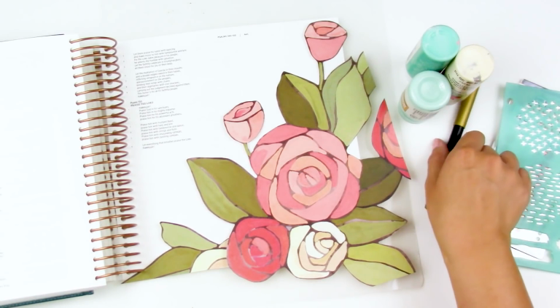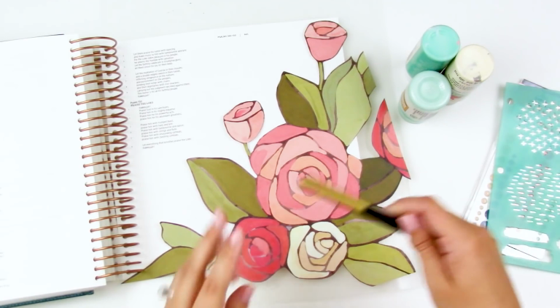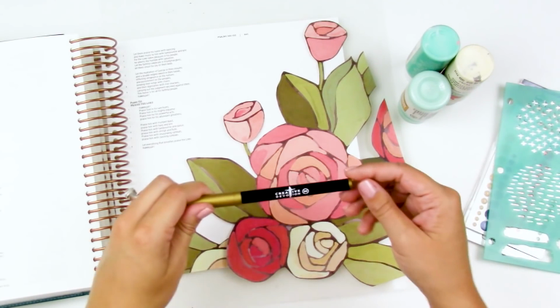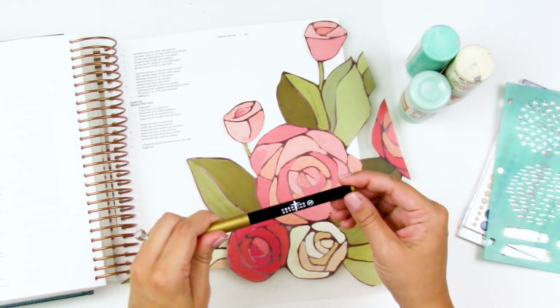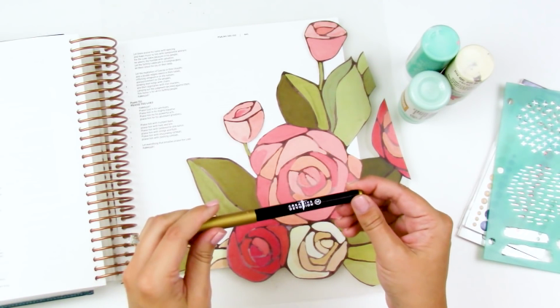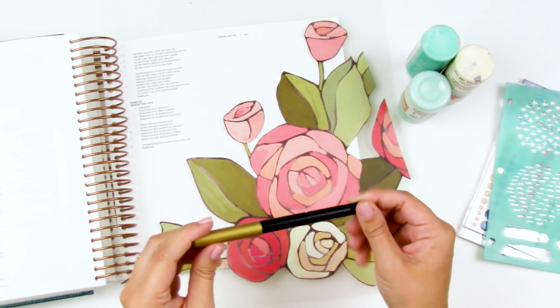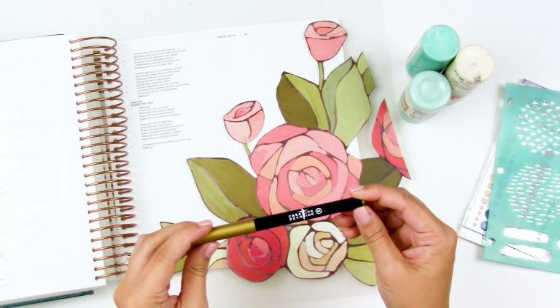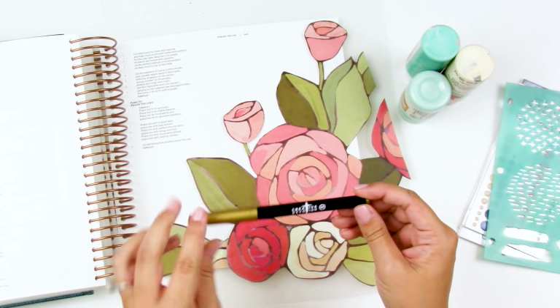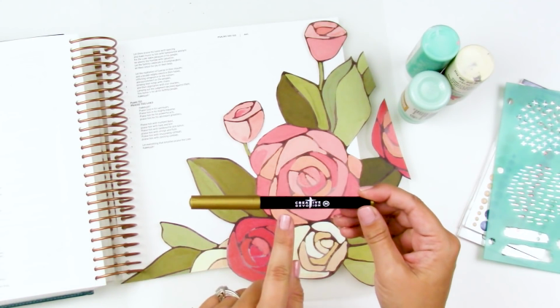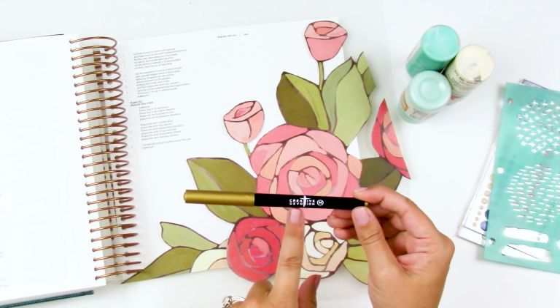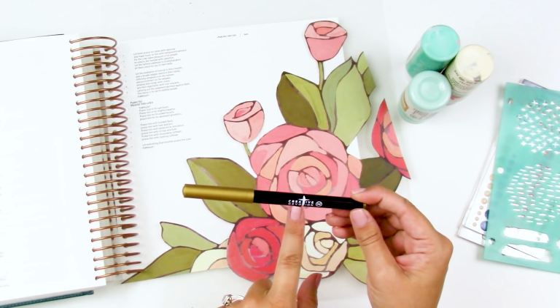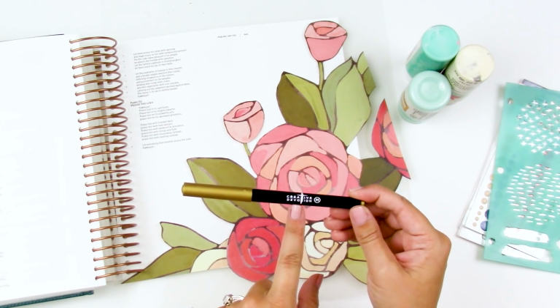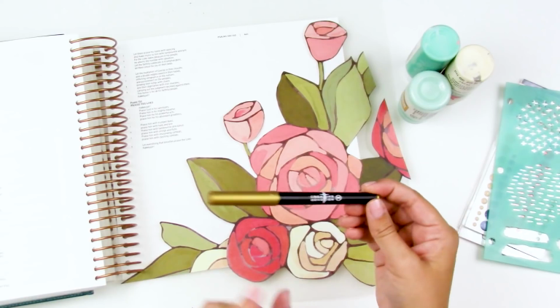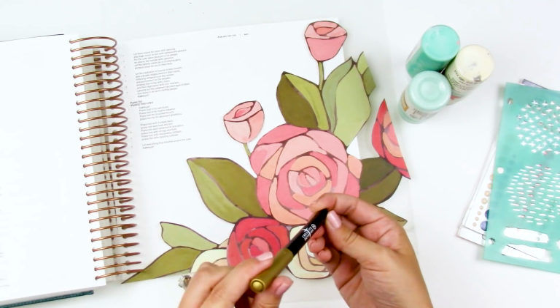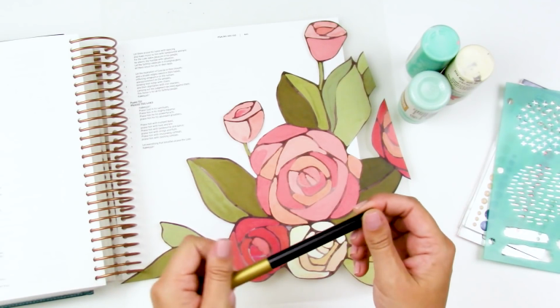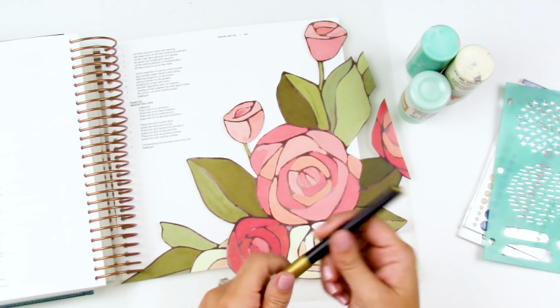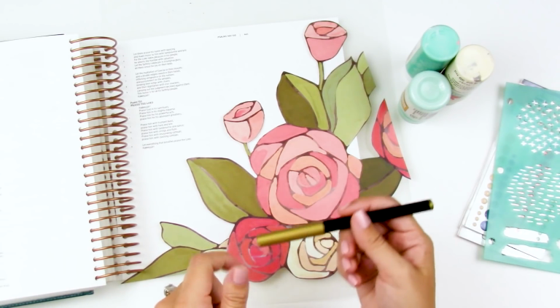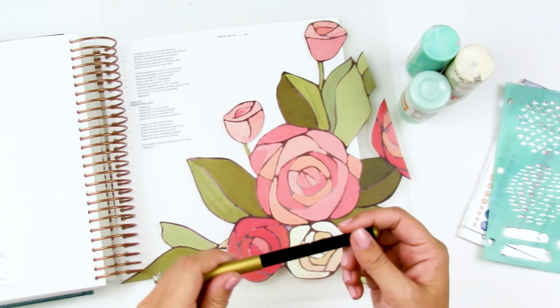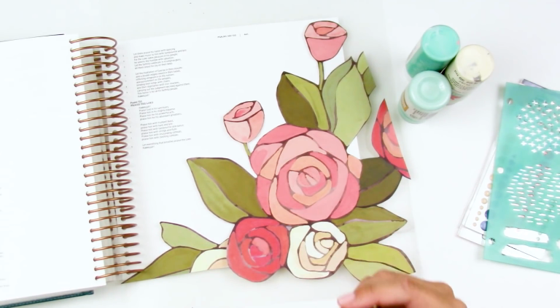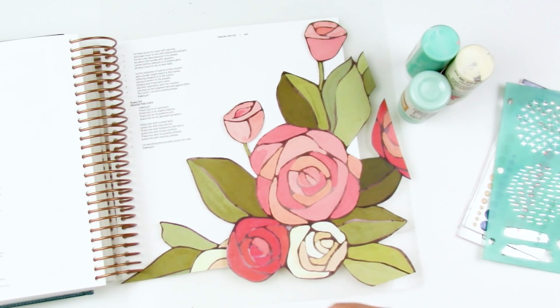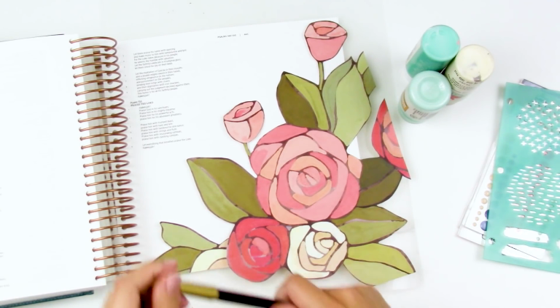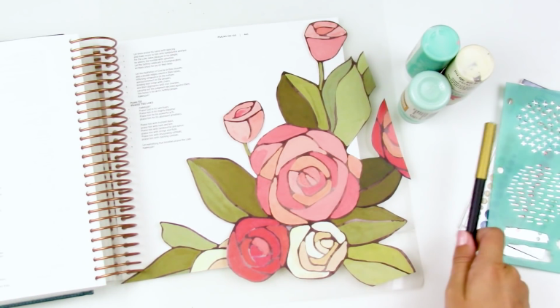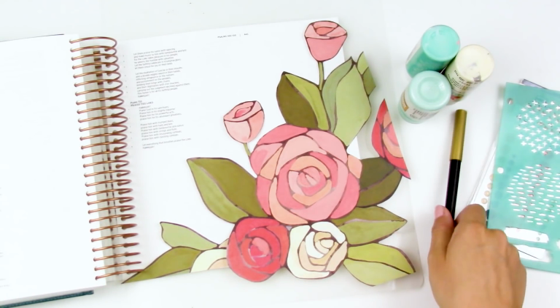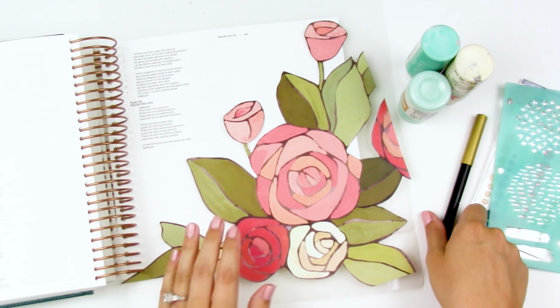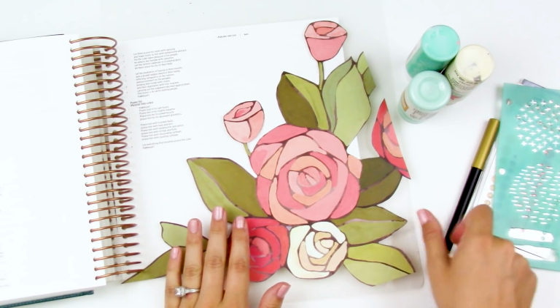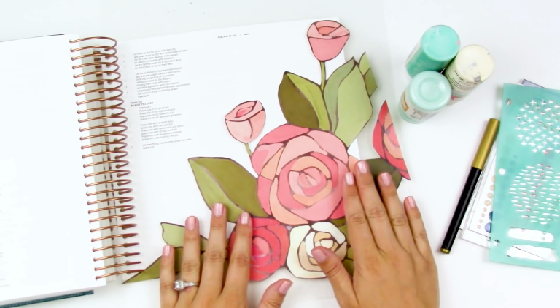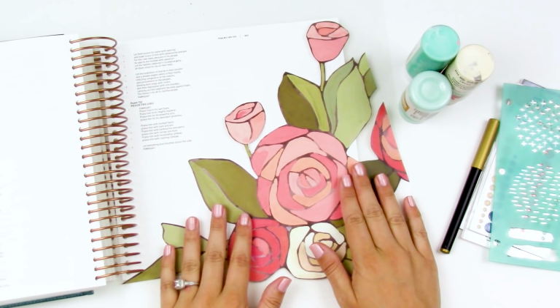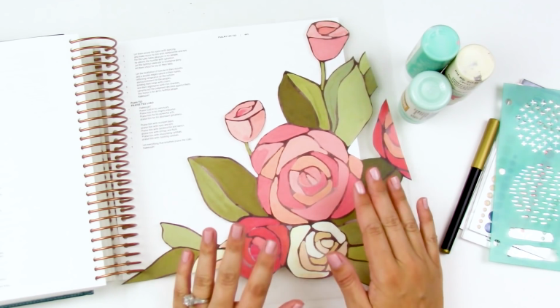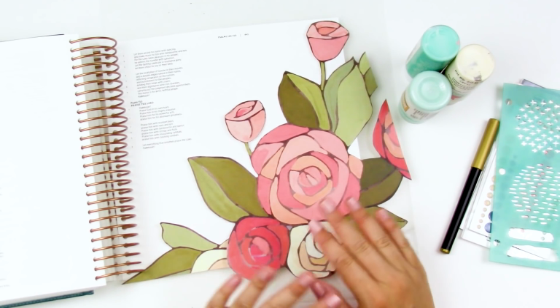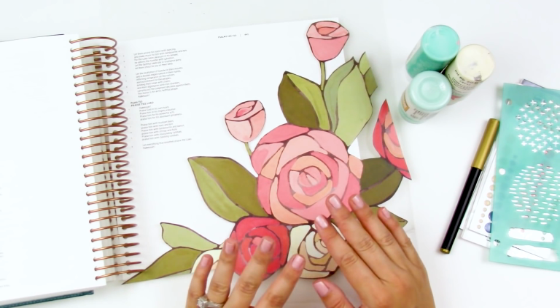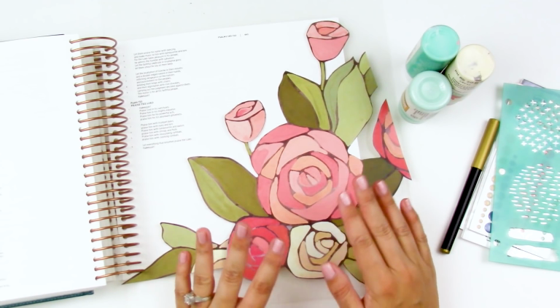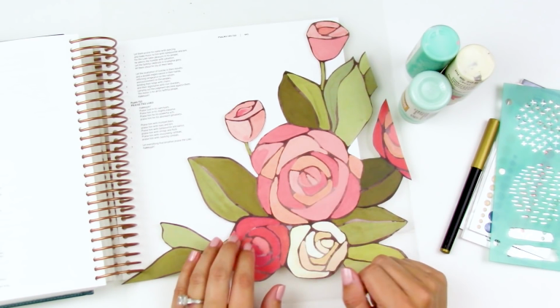I also received some Creative Devotion markers a few months ago from the Wild Hair Kits, and I'm going to use those for my lettering. Let me put you on fast forward and we'll jump right in.